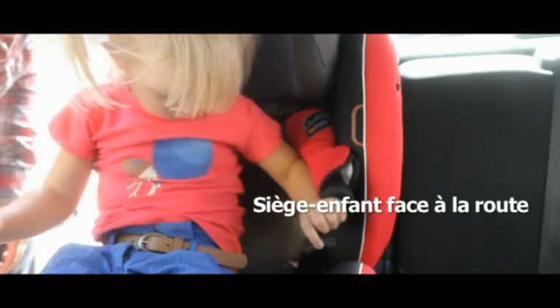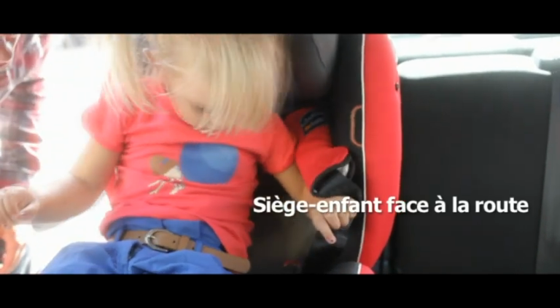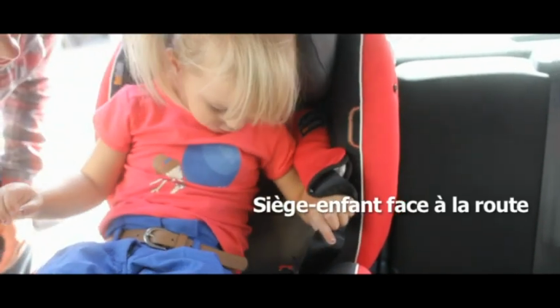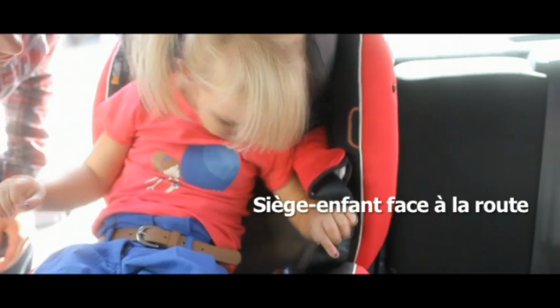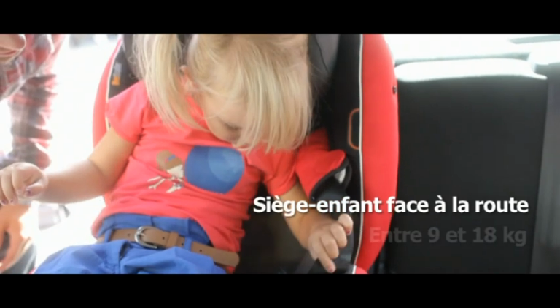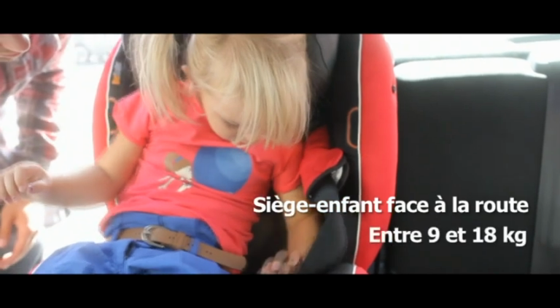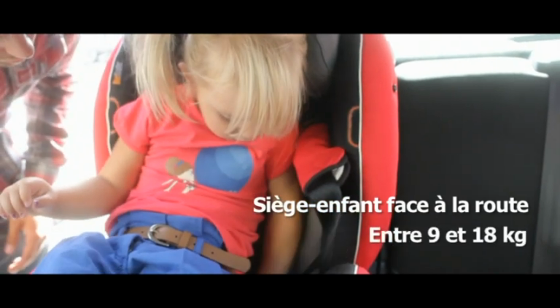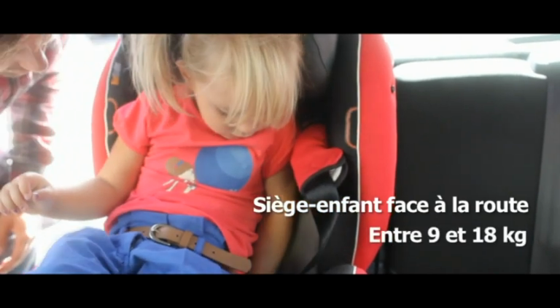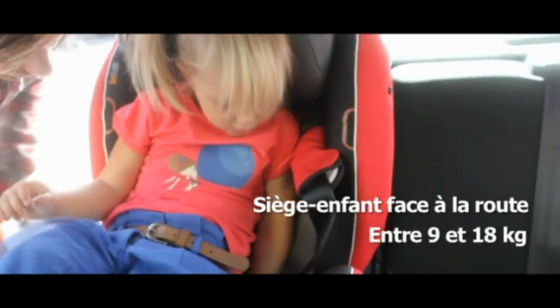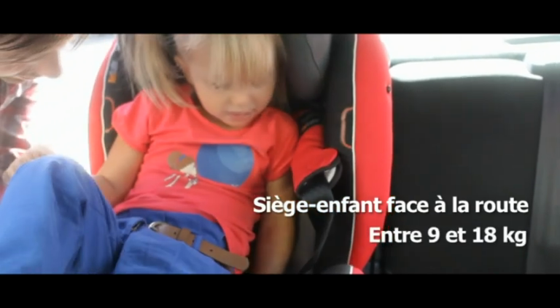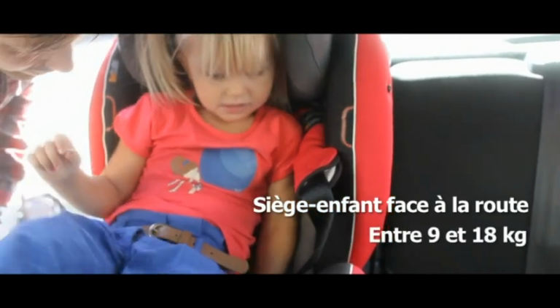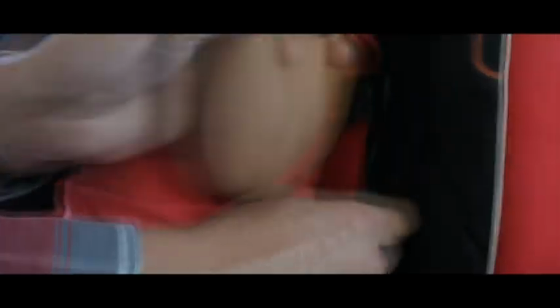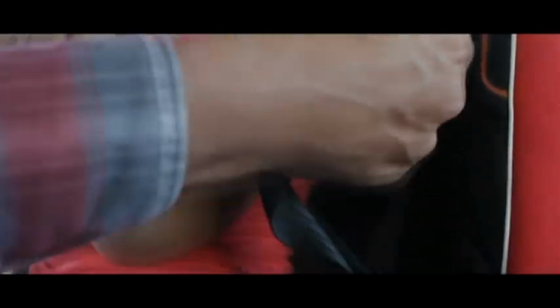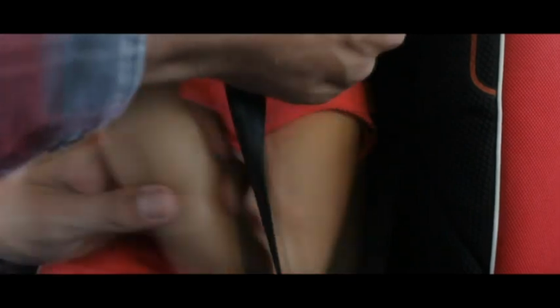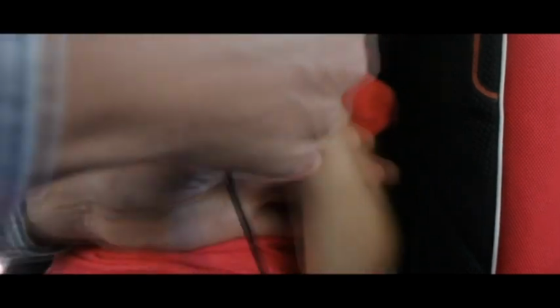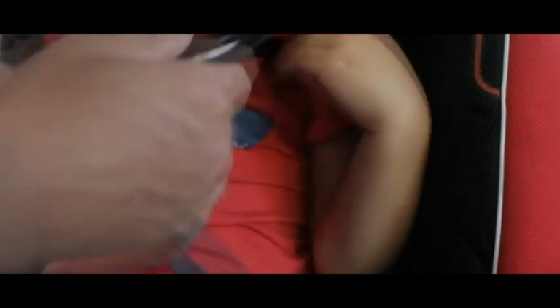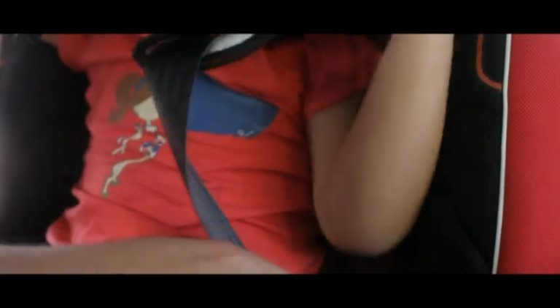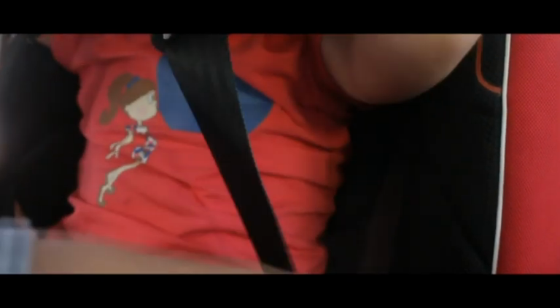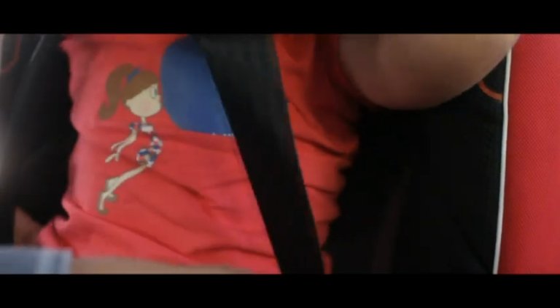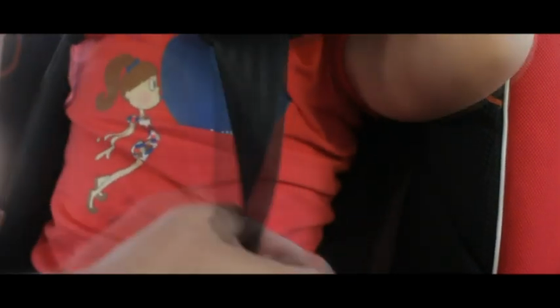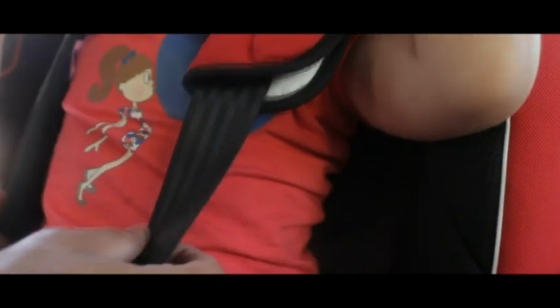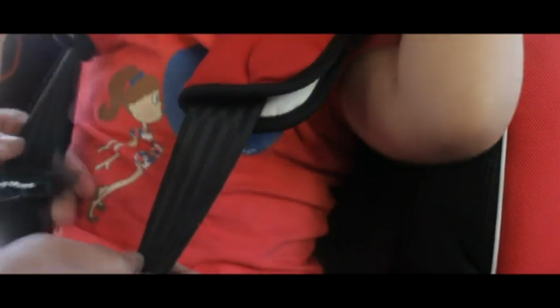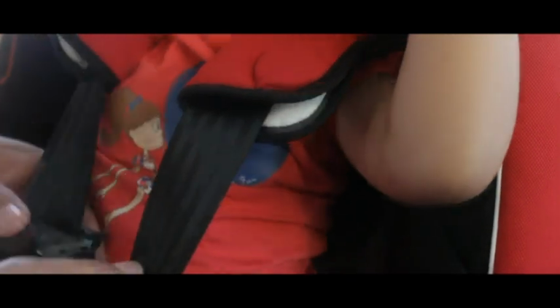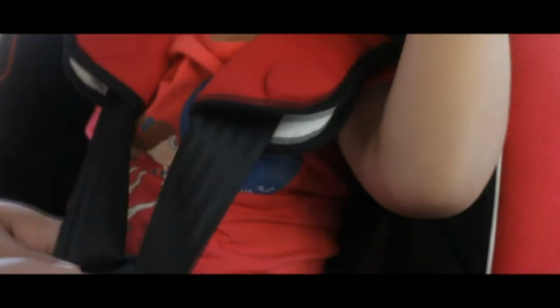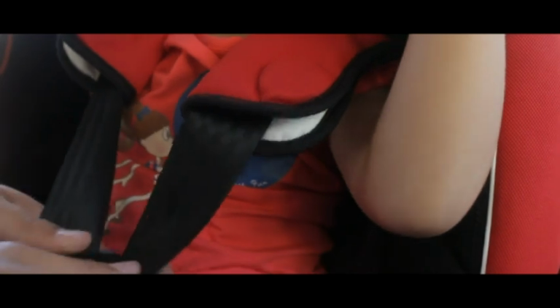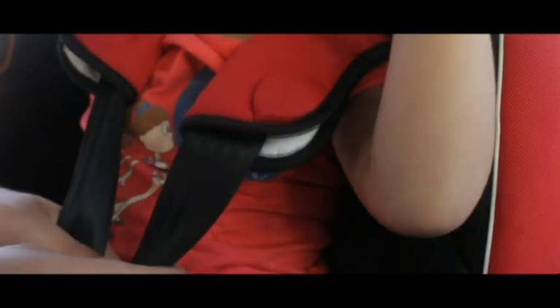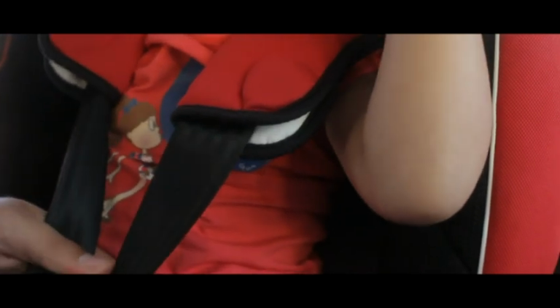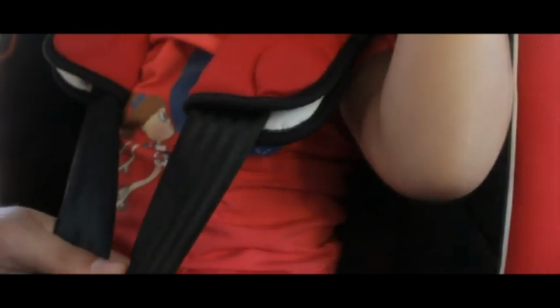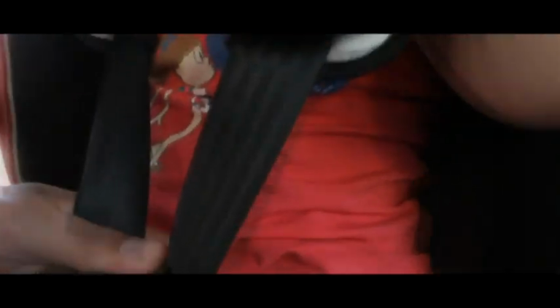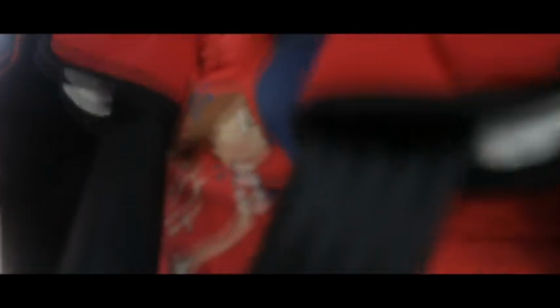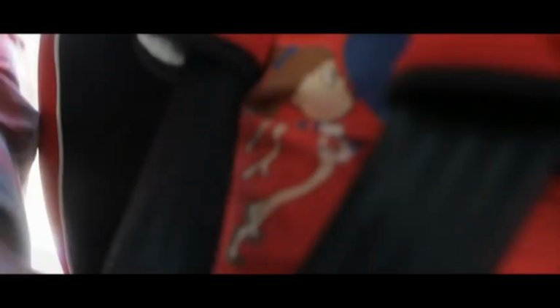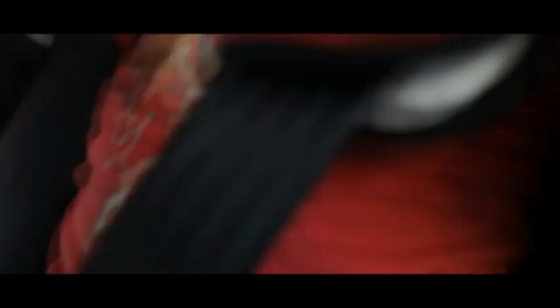Les bons sièges auto face à la route ont 5 sangles. Les sangles du siège auto sont bien serrées. Il peut y avoir maximum 1 cm de jeu. Vérifiez le serrage à chaque trajet. Un bon conseil : adaptez les sangles en fonction de l'épaisseur des vêtements.